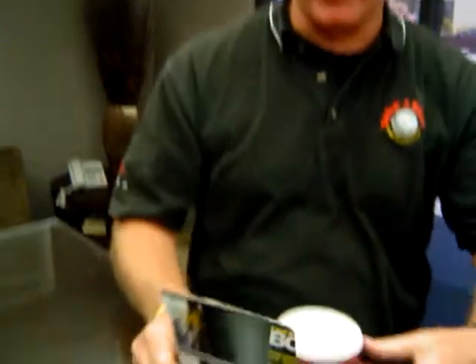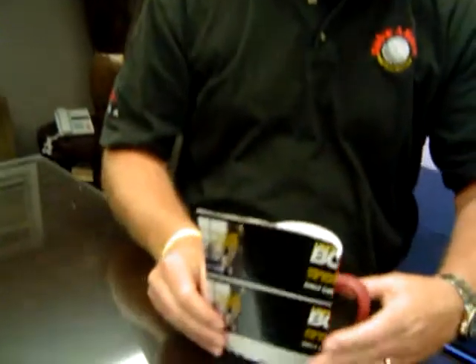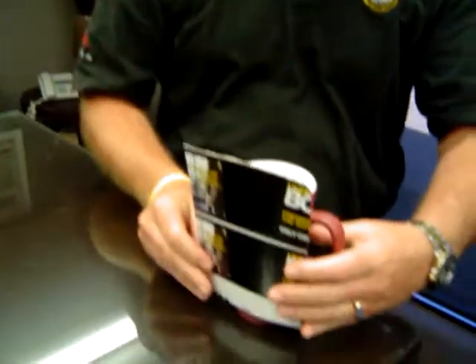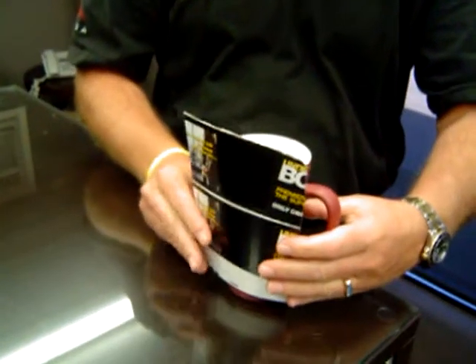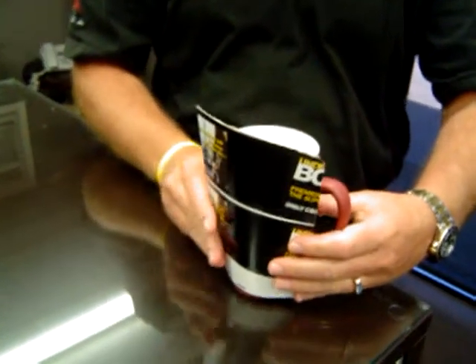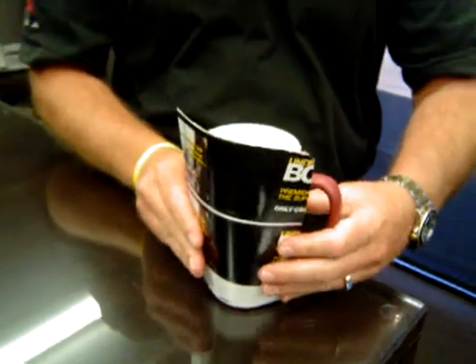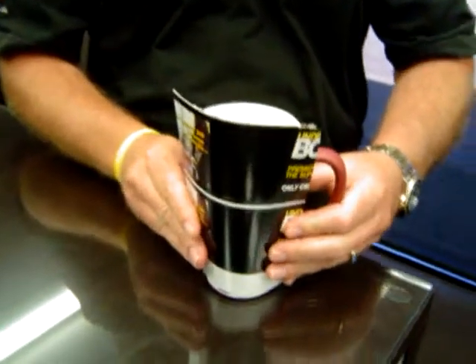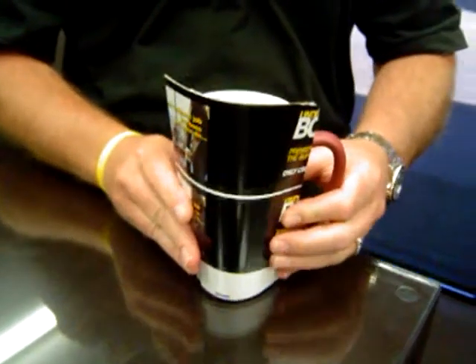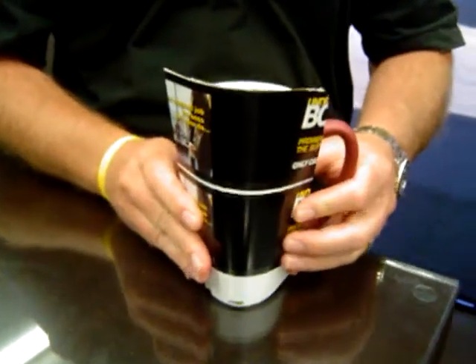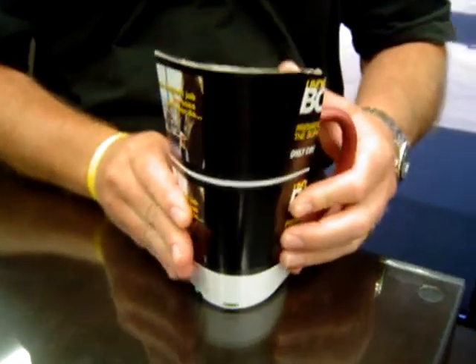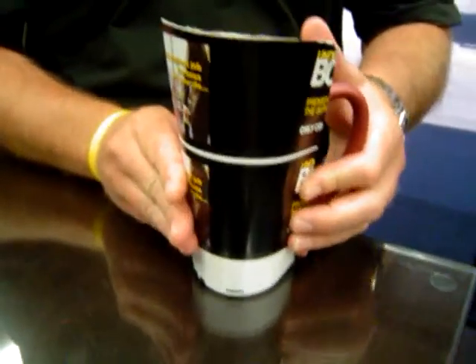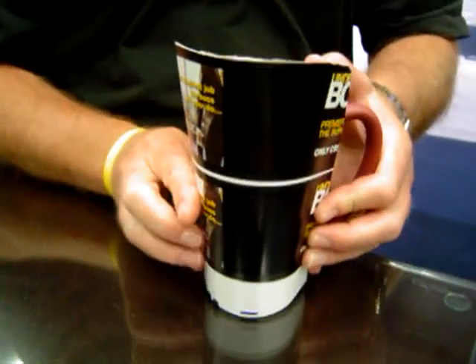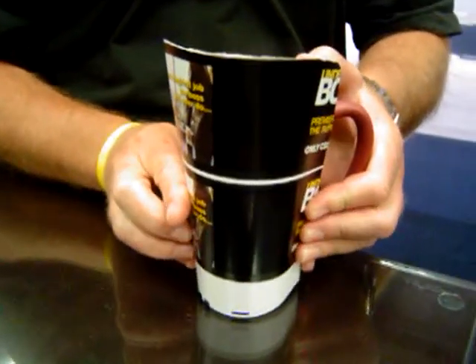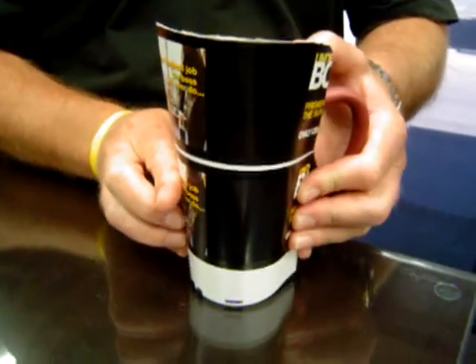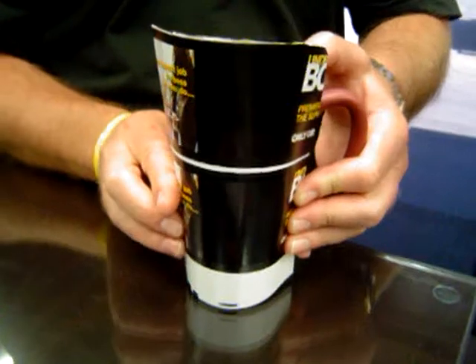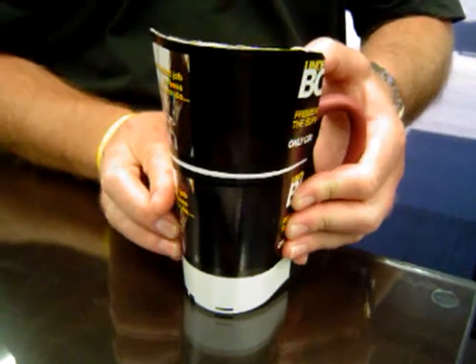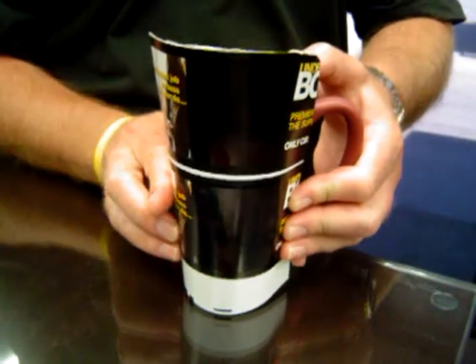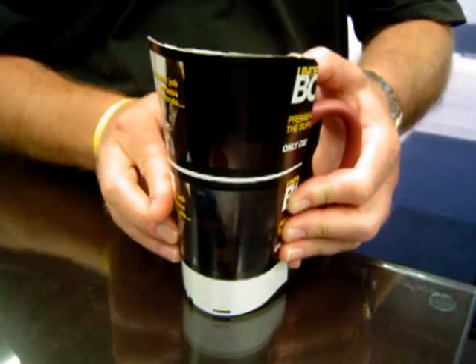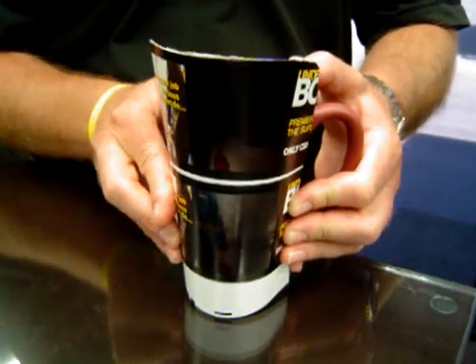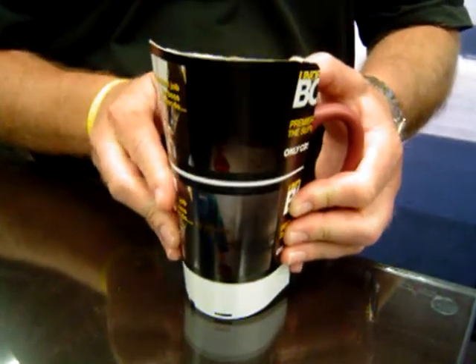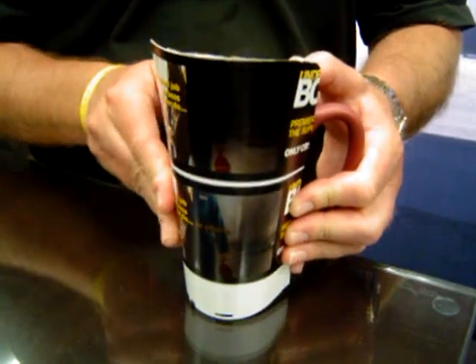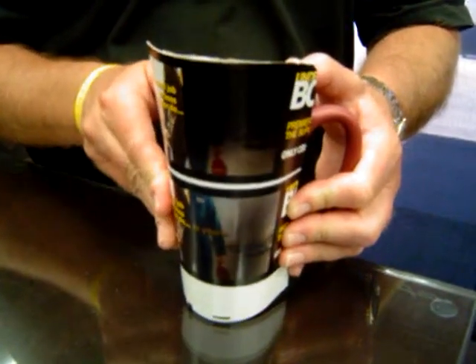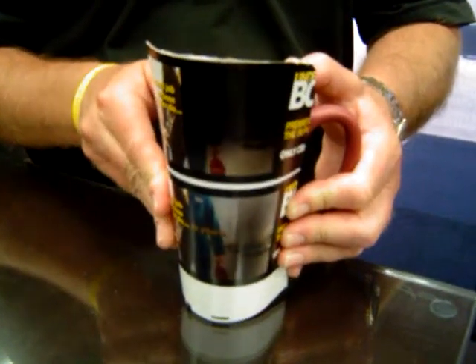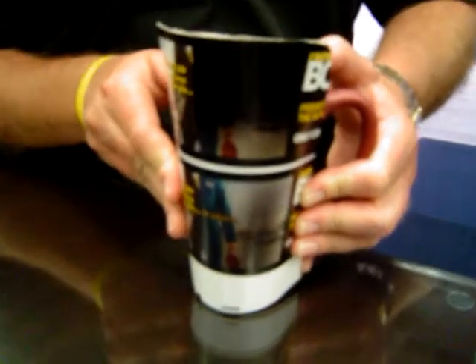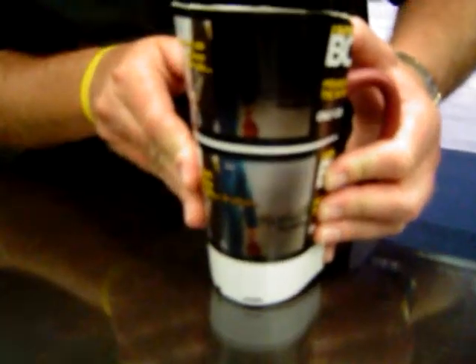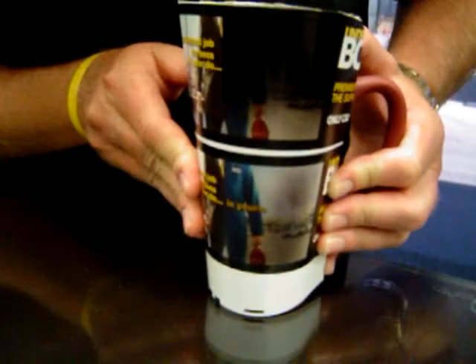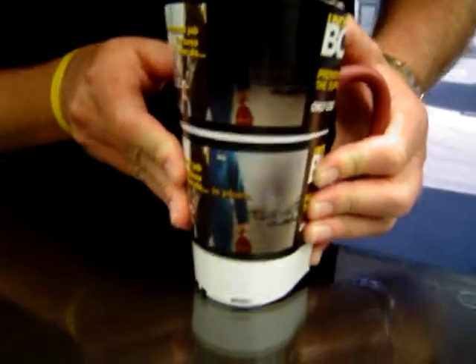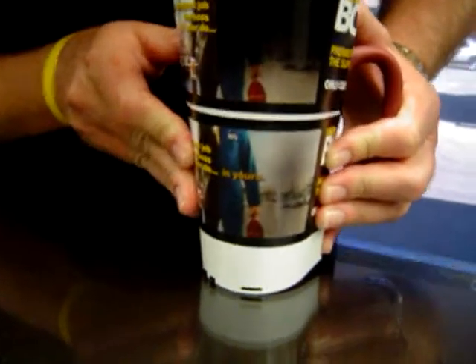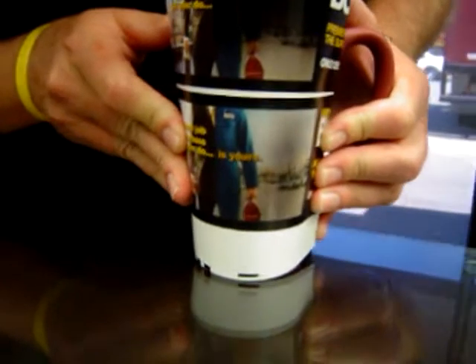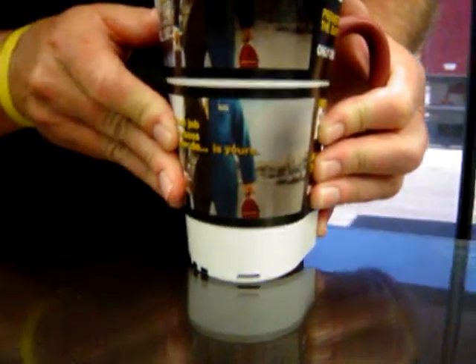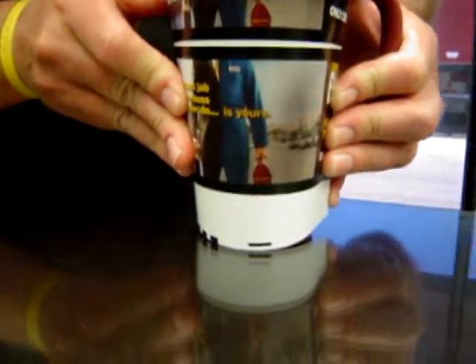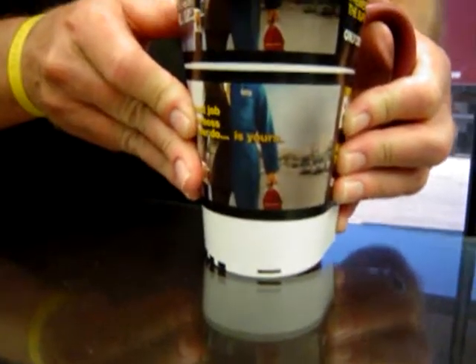I'm going to put it over hot water on a coffee mug right here, and it goes clear.